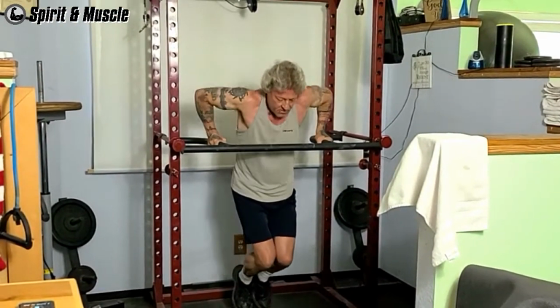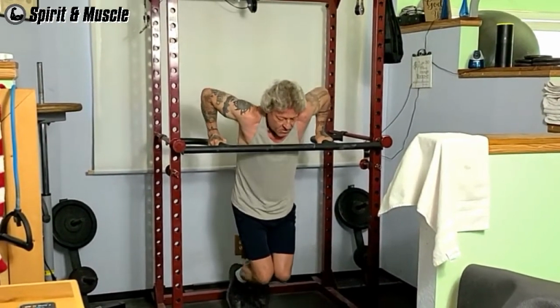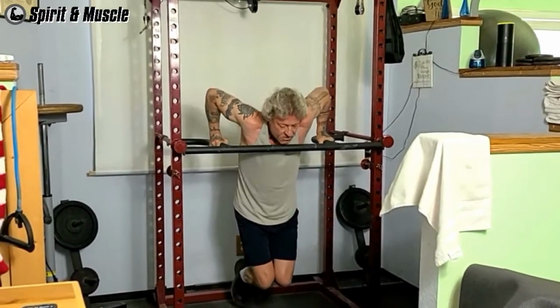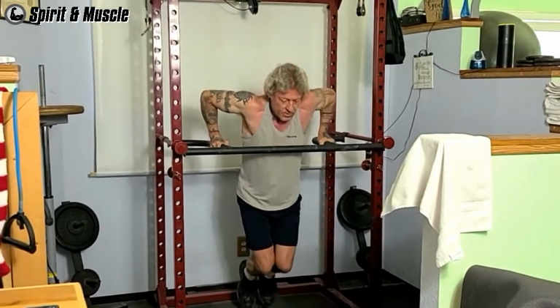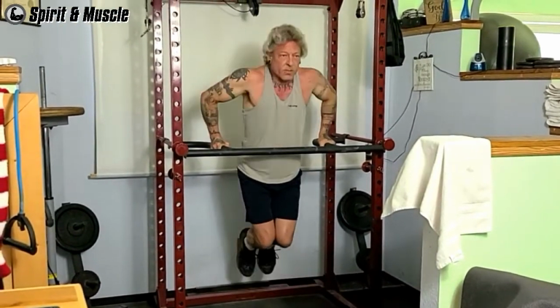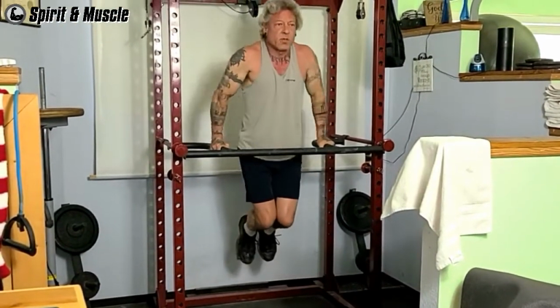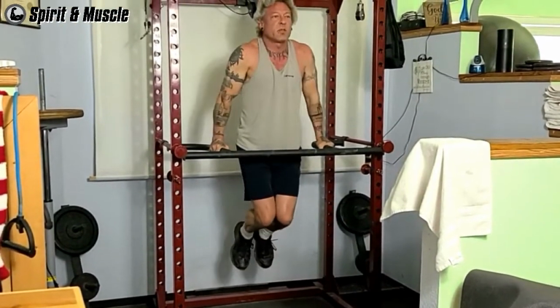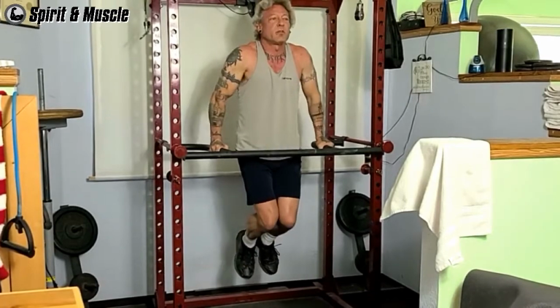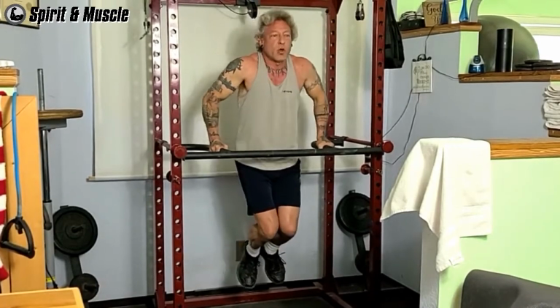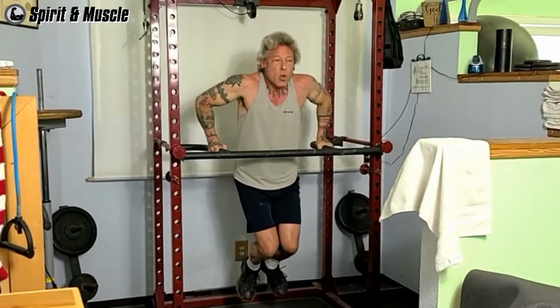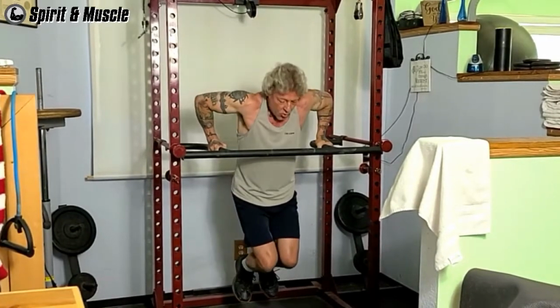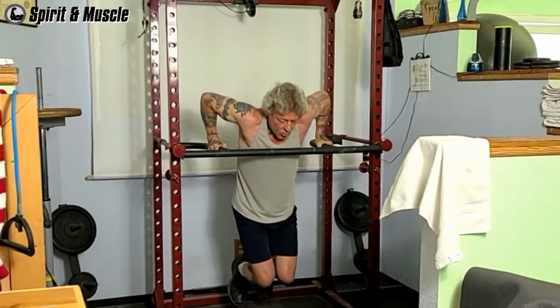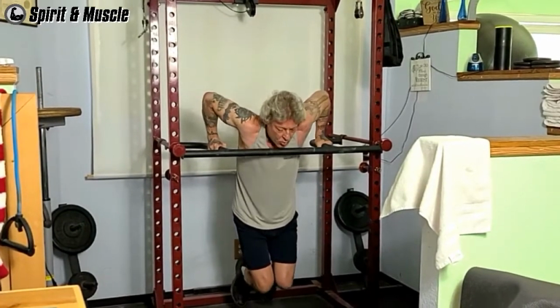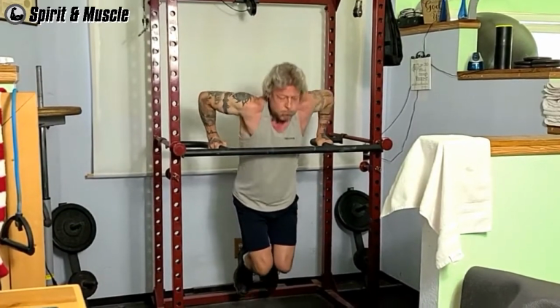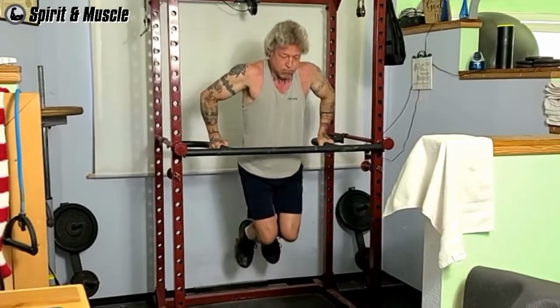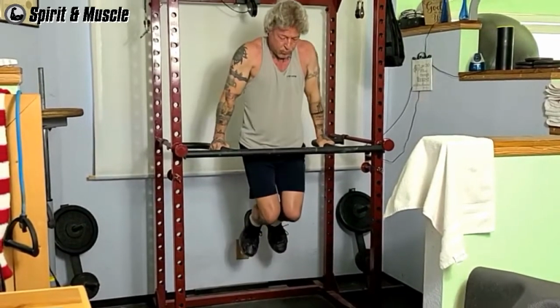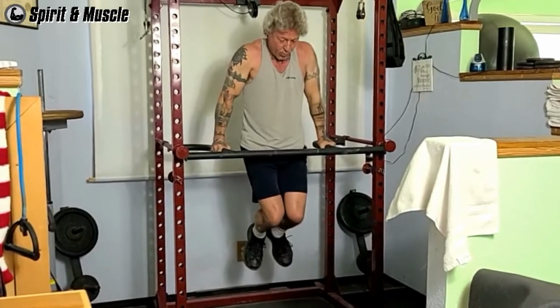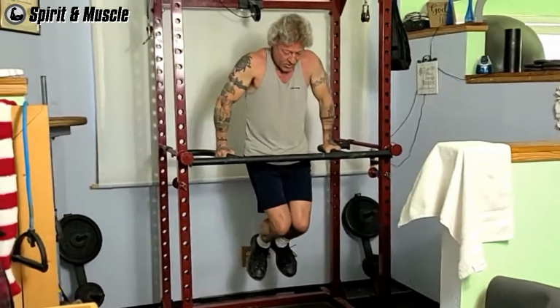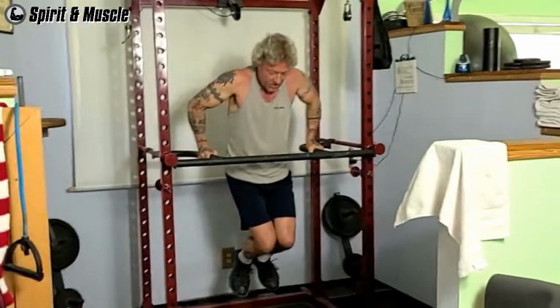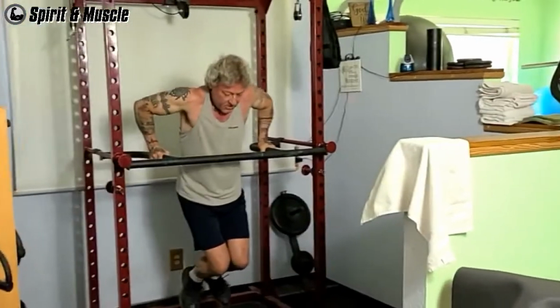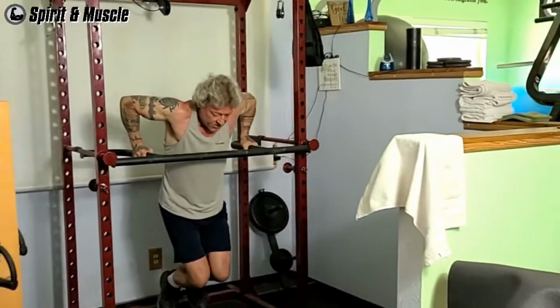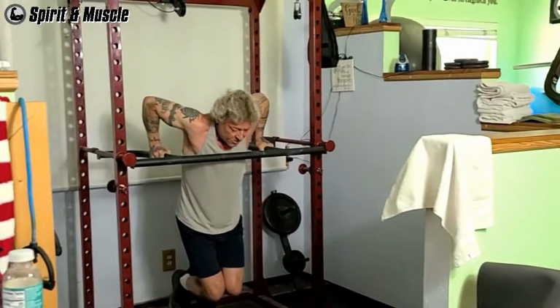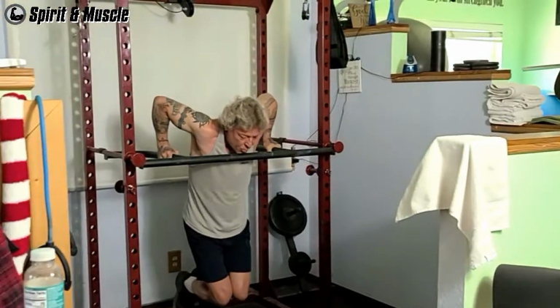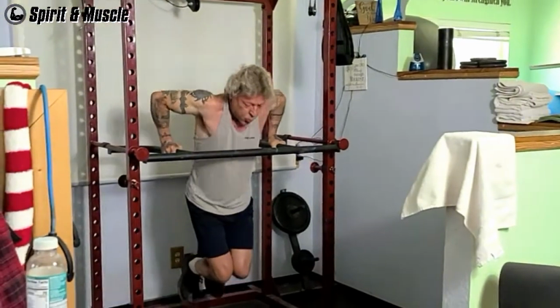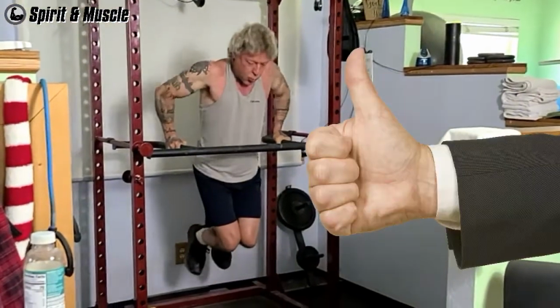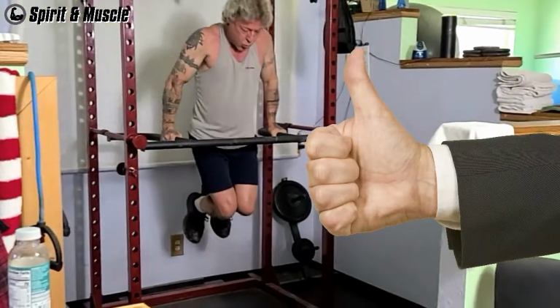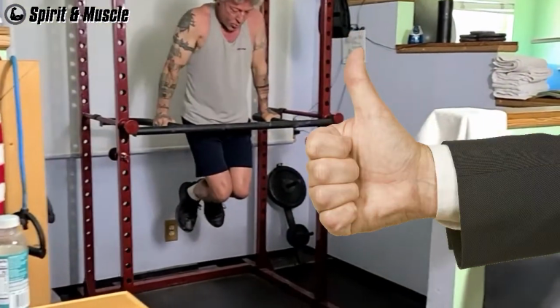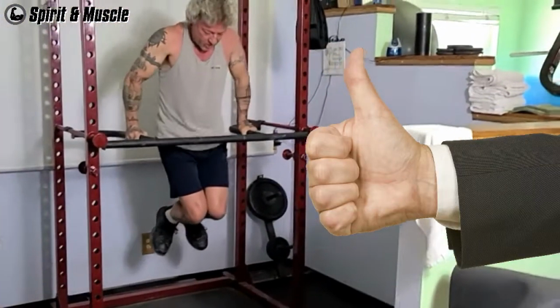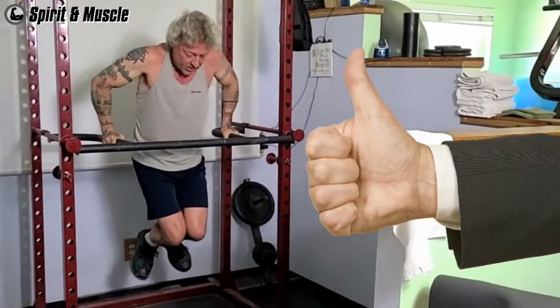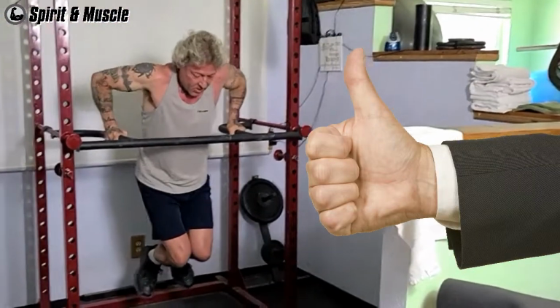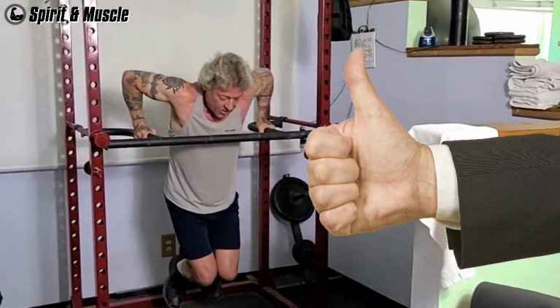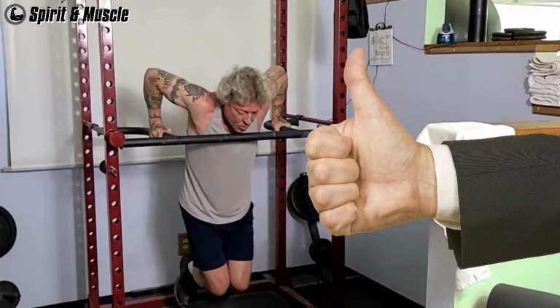In fact, believe it or not, dips activate upper chest more than incline bench press, which is why I rate dips as the most effective all-around chest exercise.